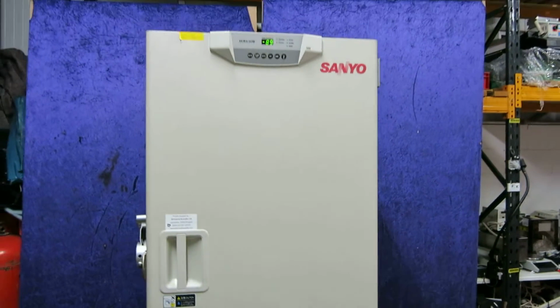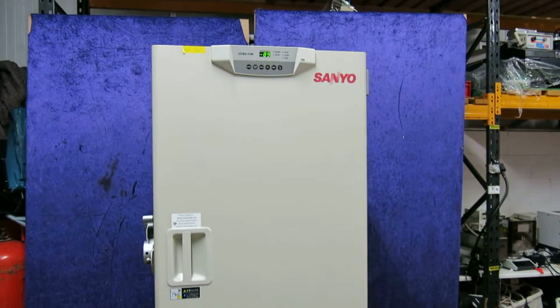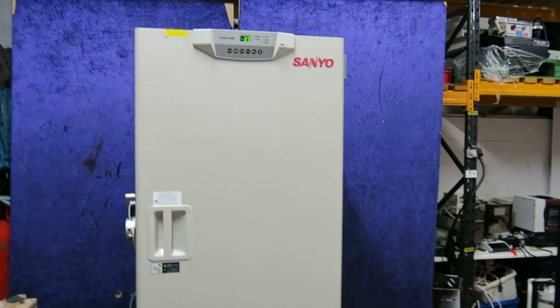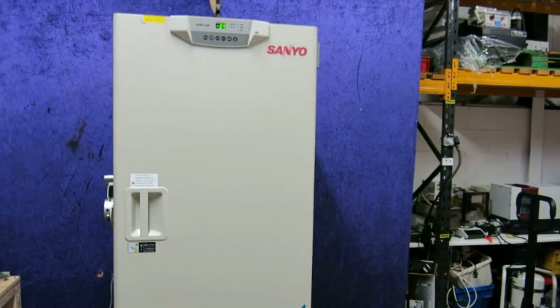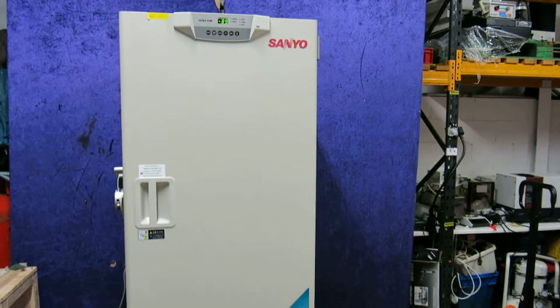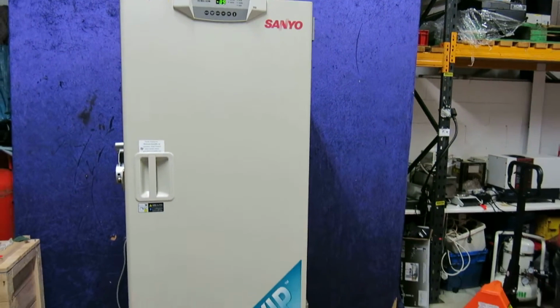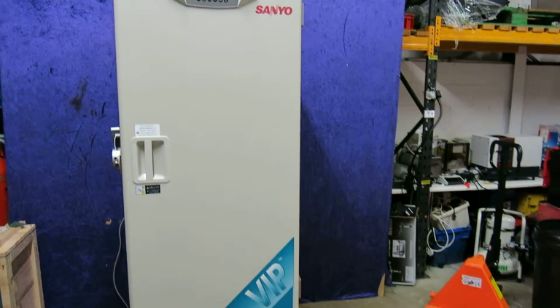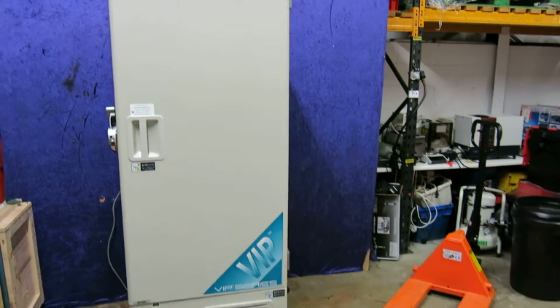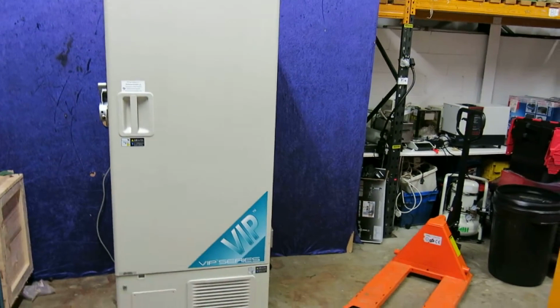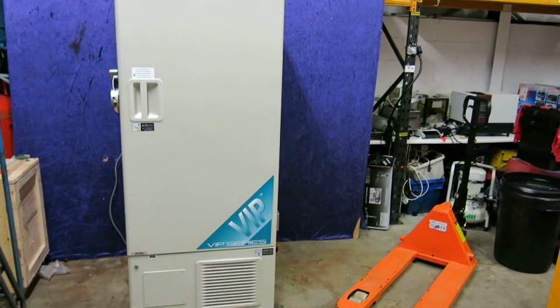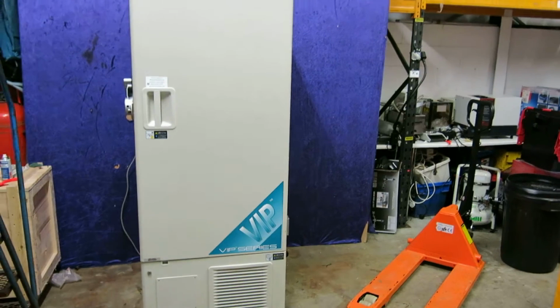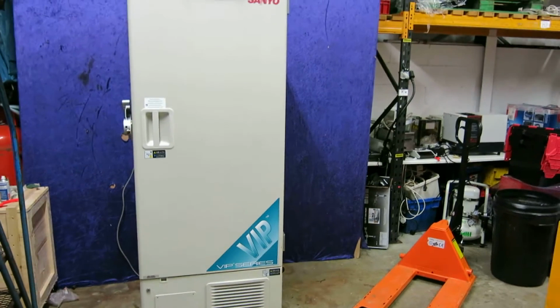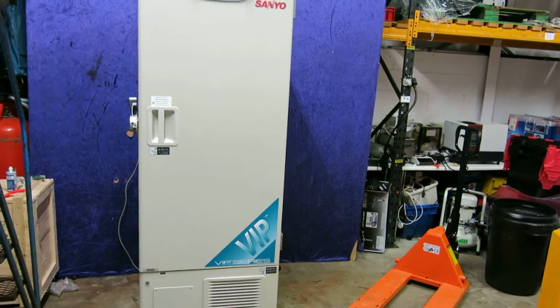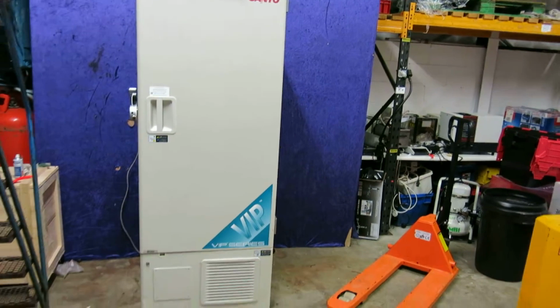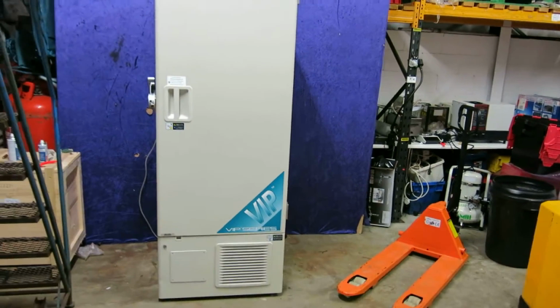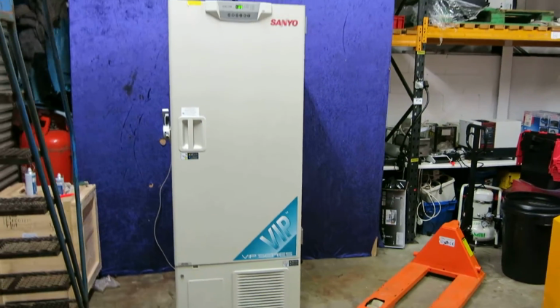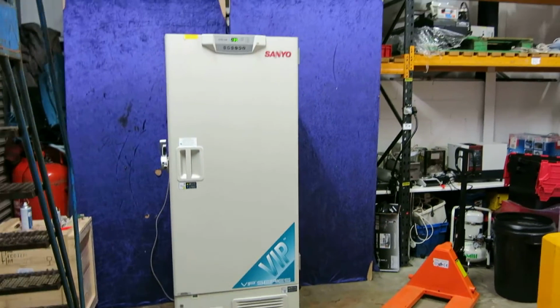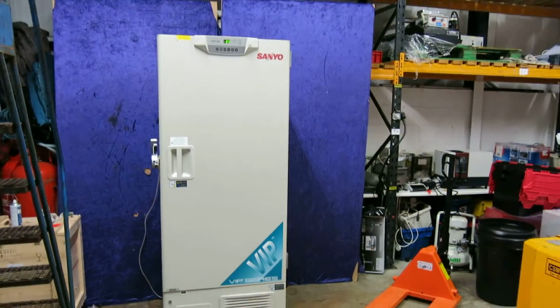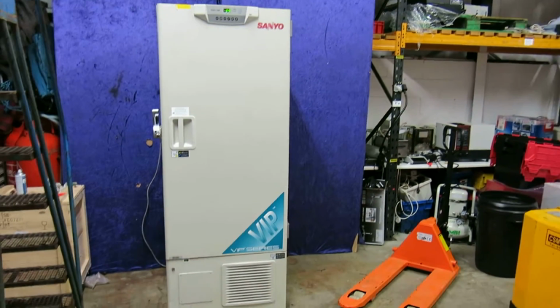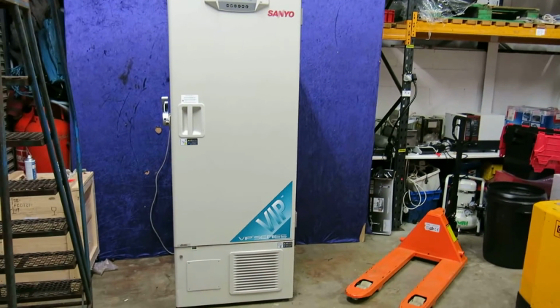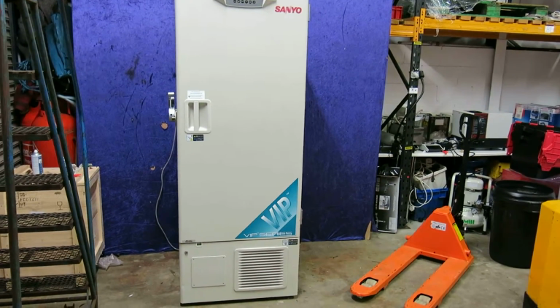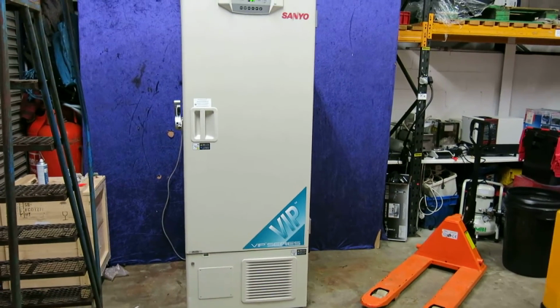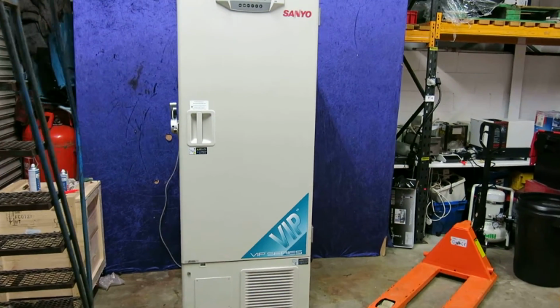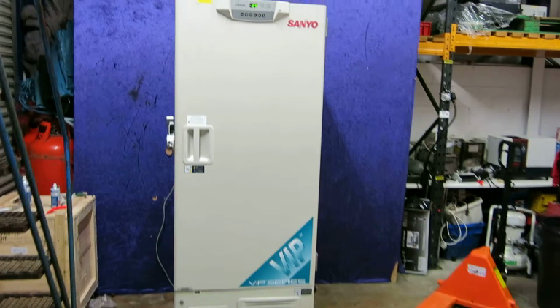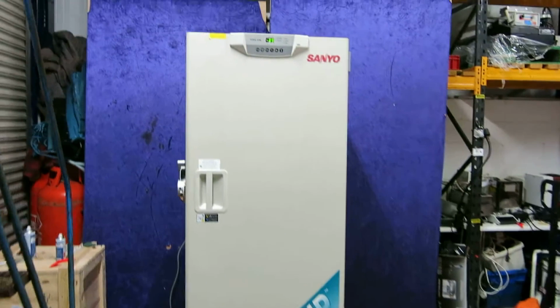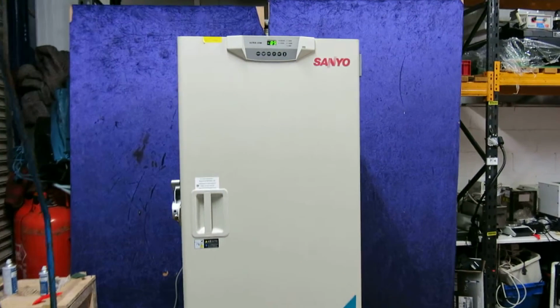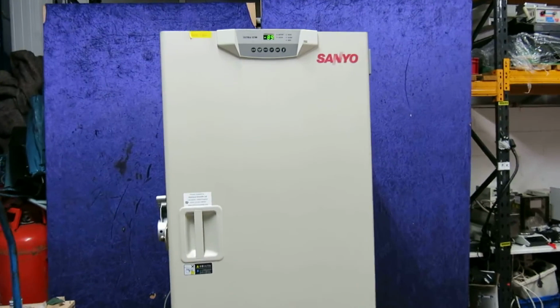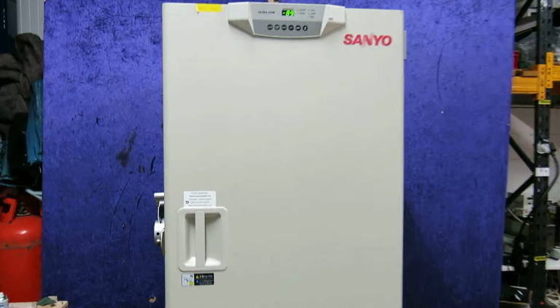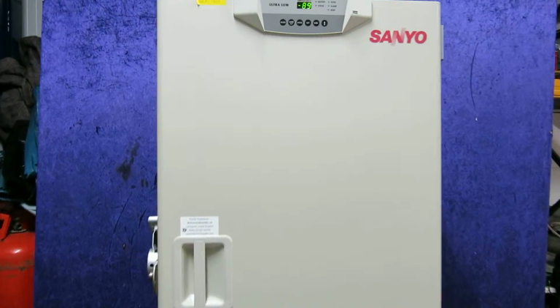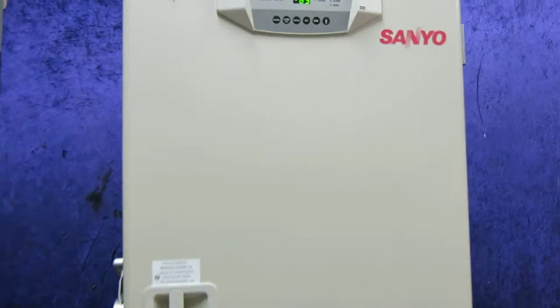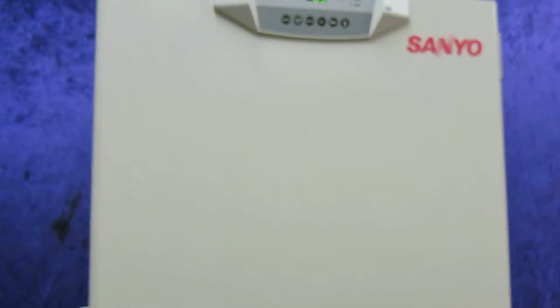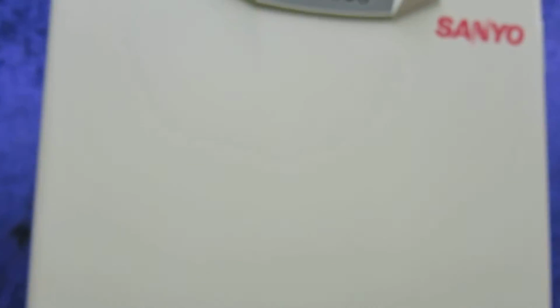Hopefully you've got some sort of an idea as to the size of this particular freezer. I'll just give you an idea there. What I'm now going to do is open the freezer up so you can see the condition of it.